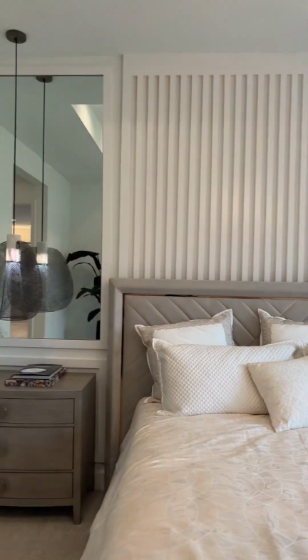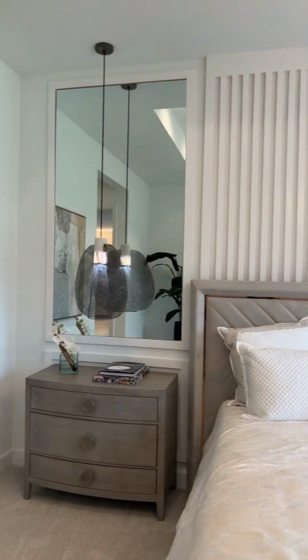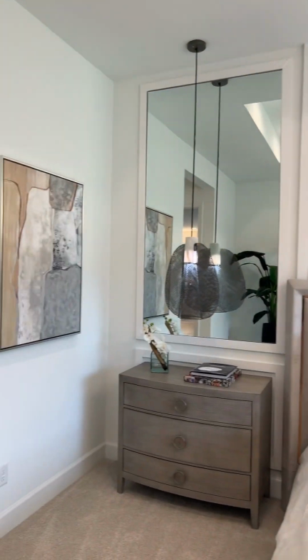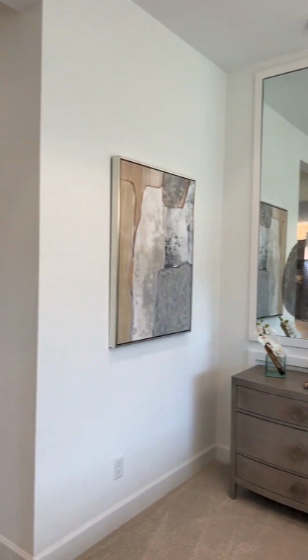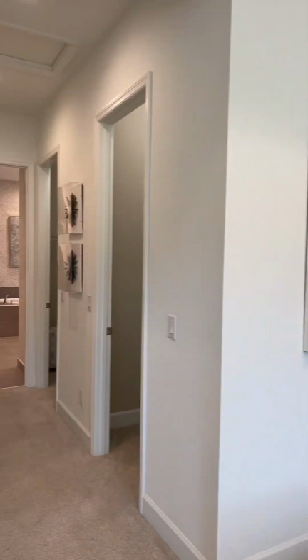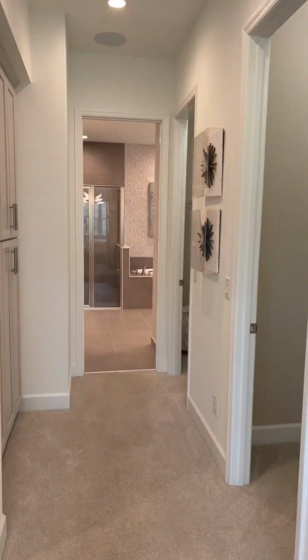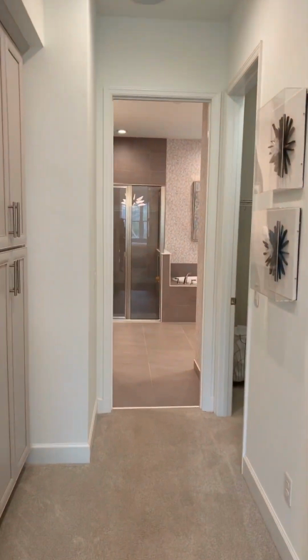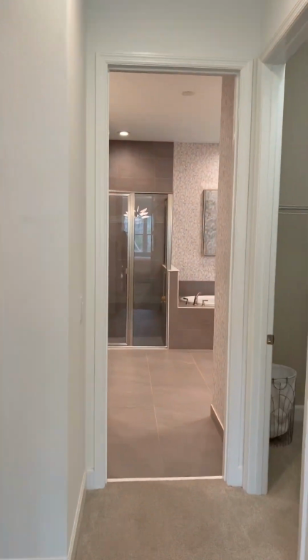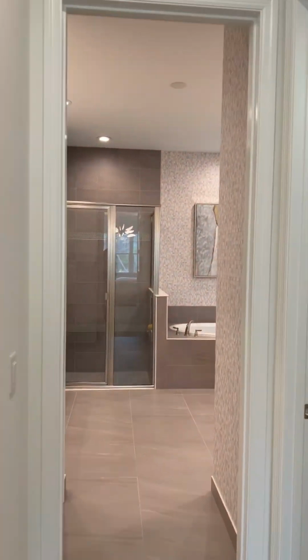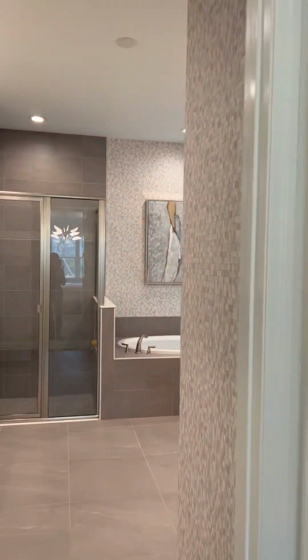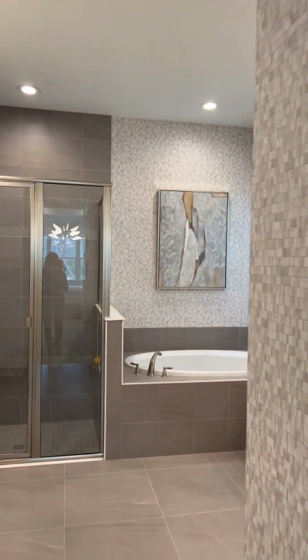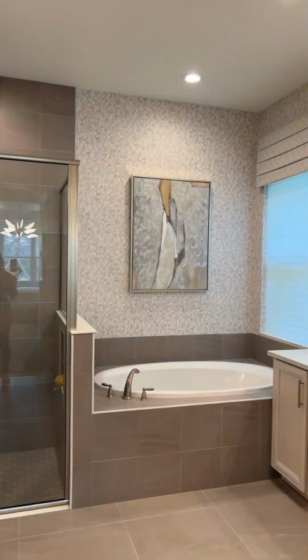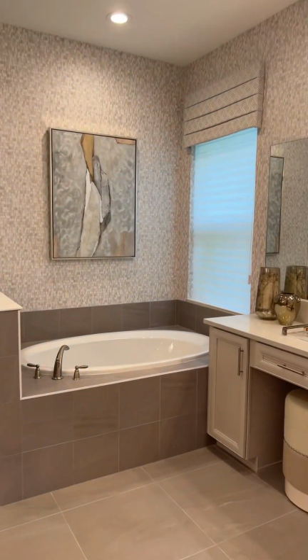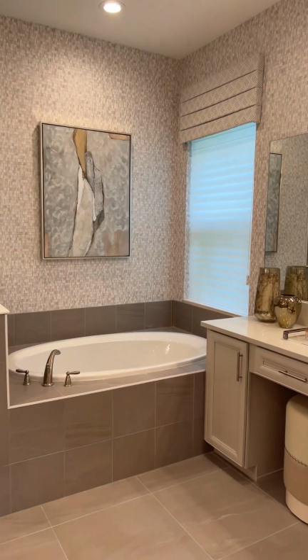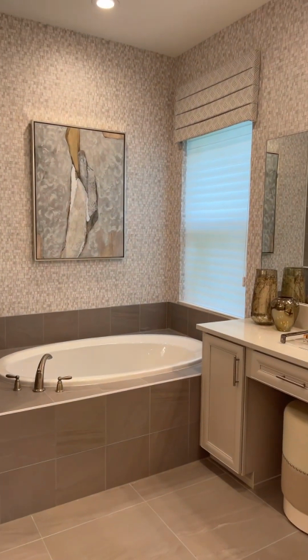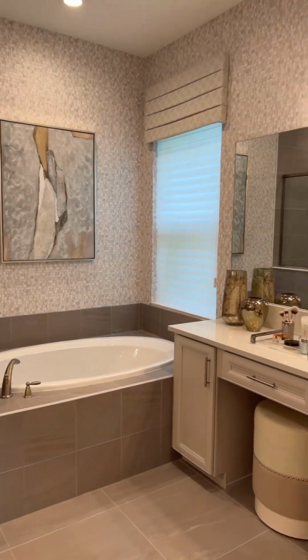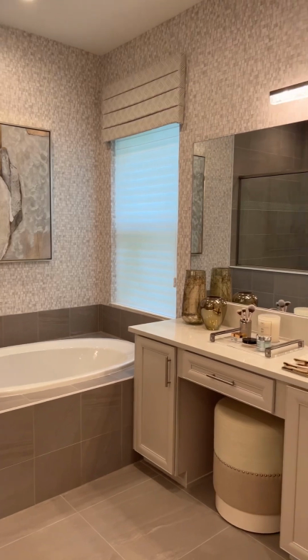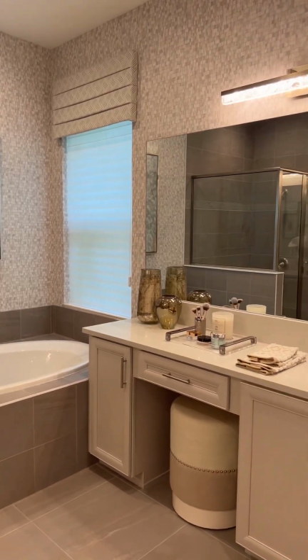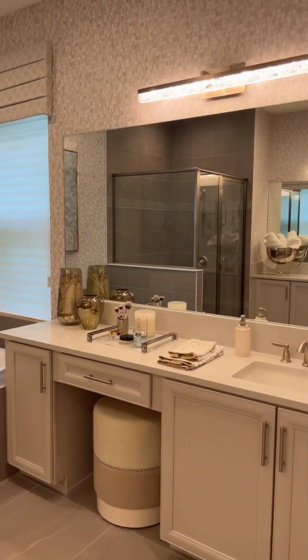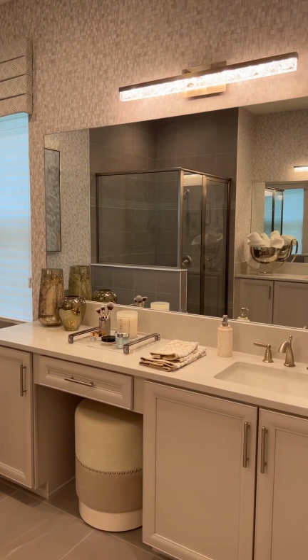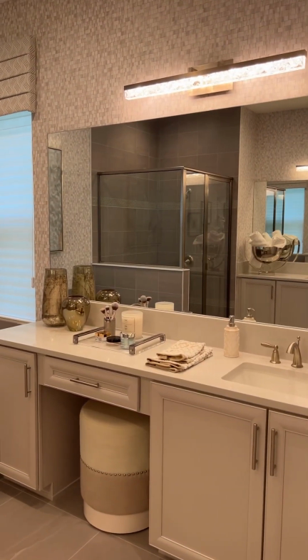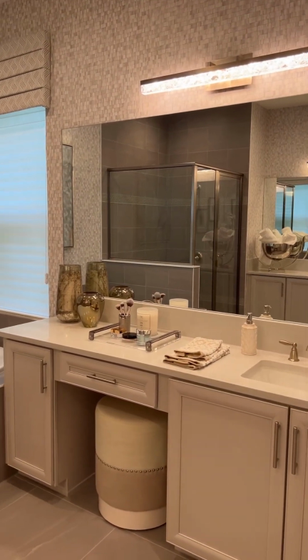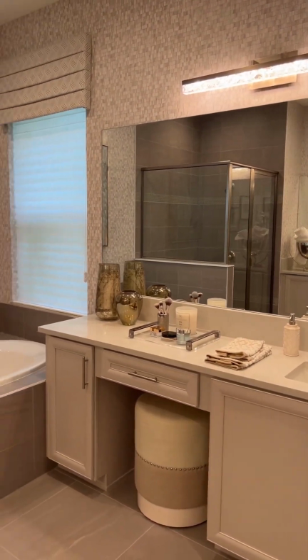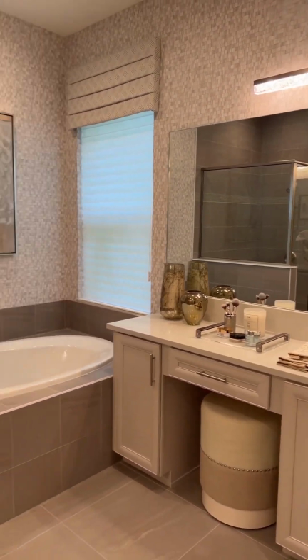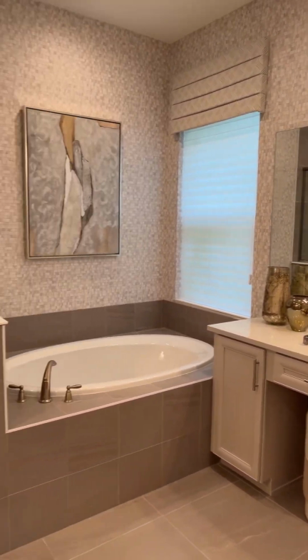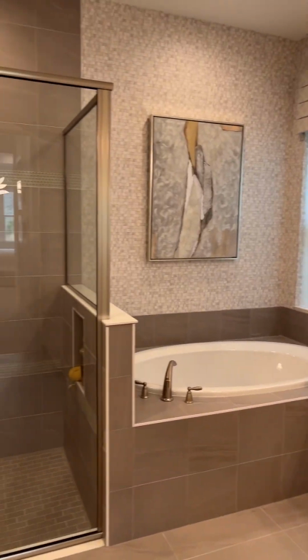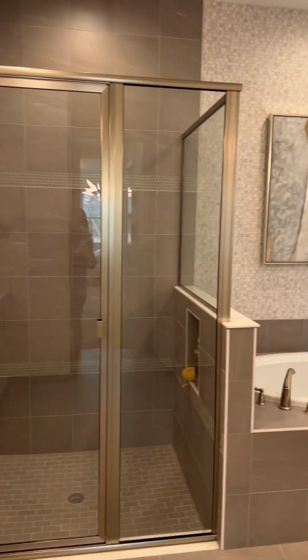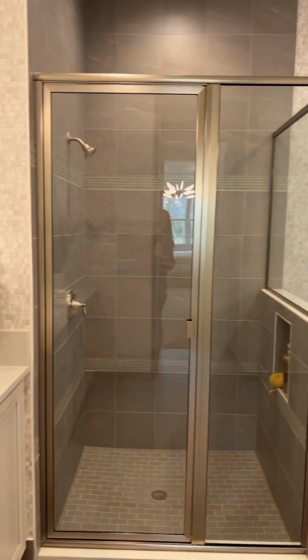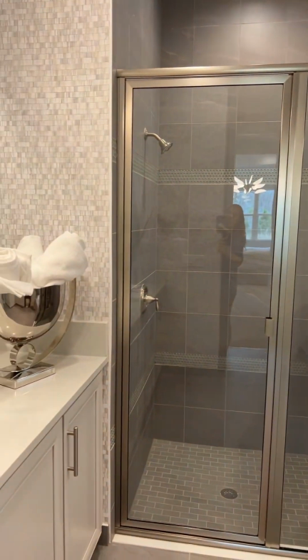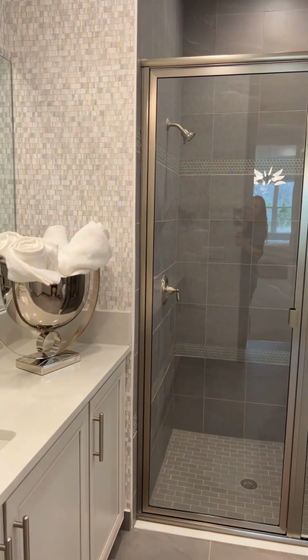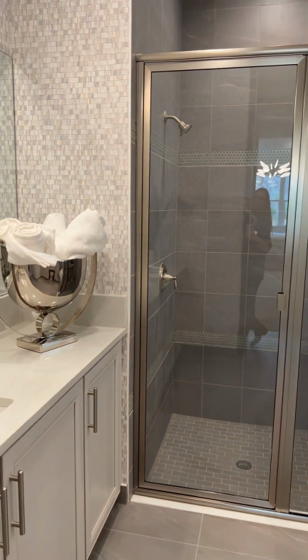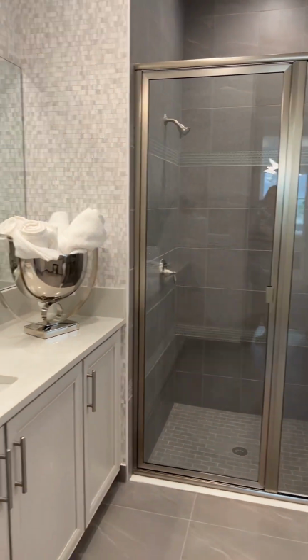Now we're on to the master bathroom, which does include a garden tub and a separate stand-in shower, and of course Jack and Jill sinks — but on opposite sides of the room.